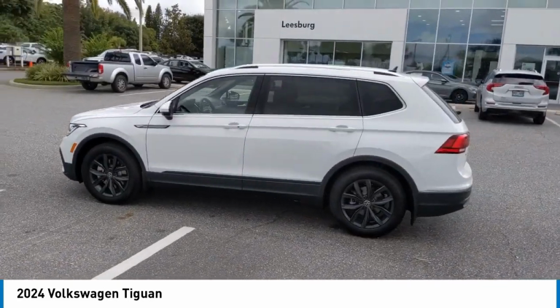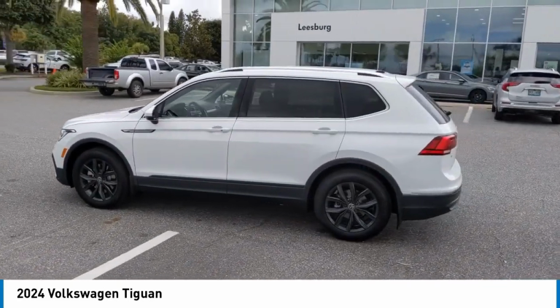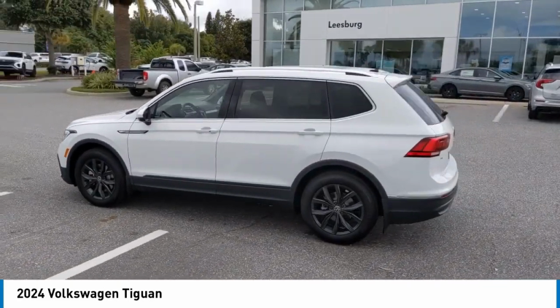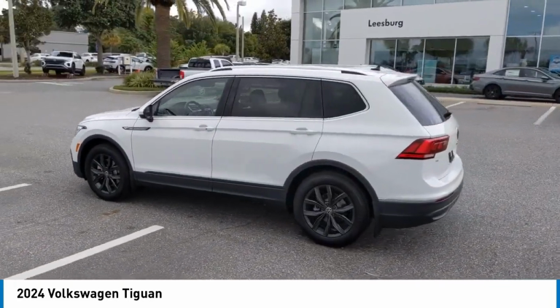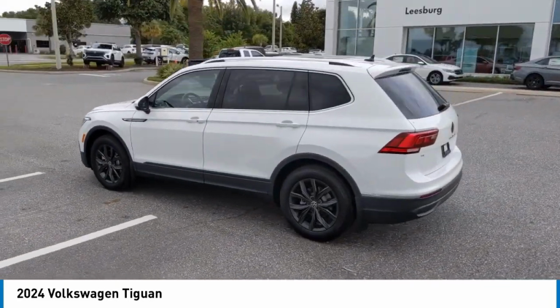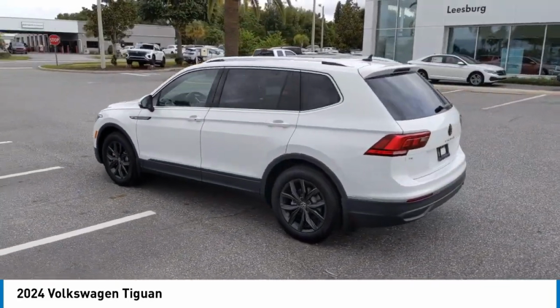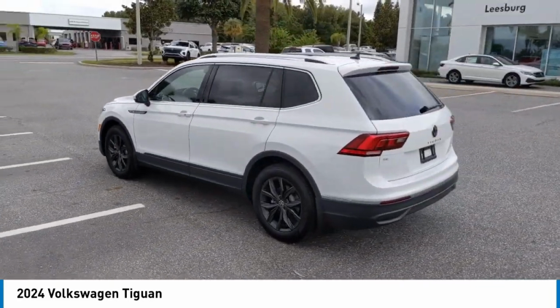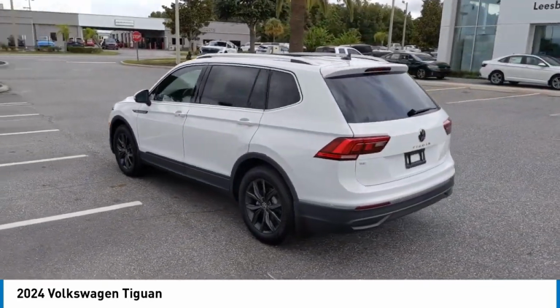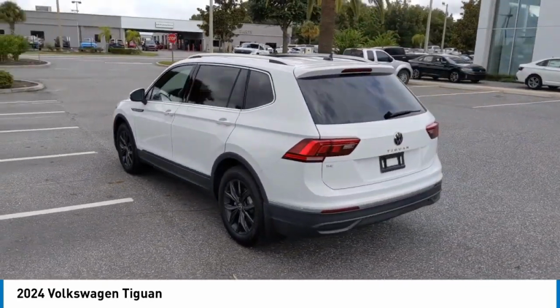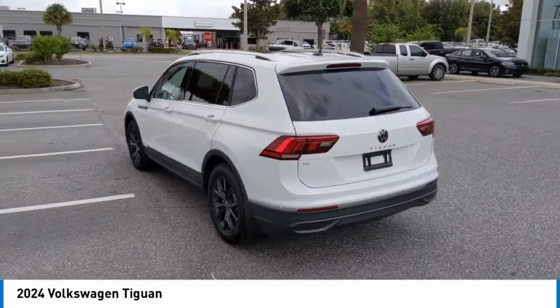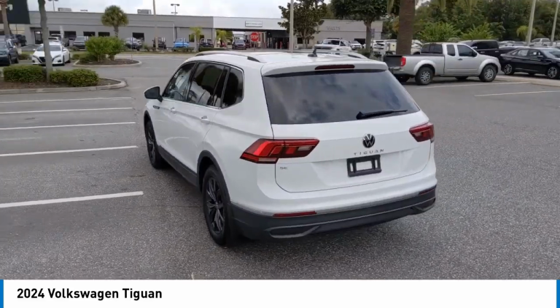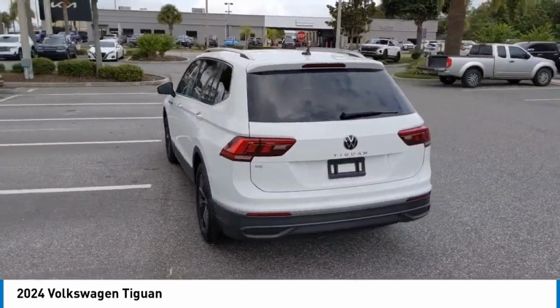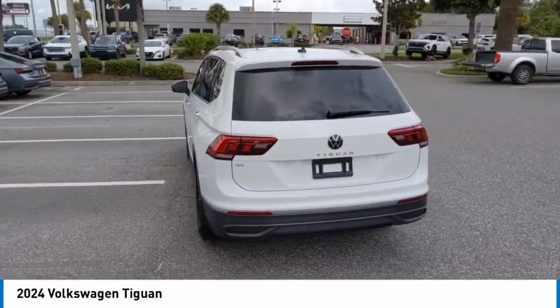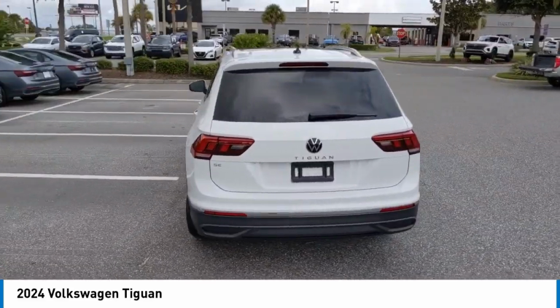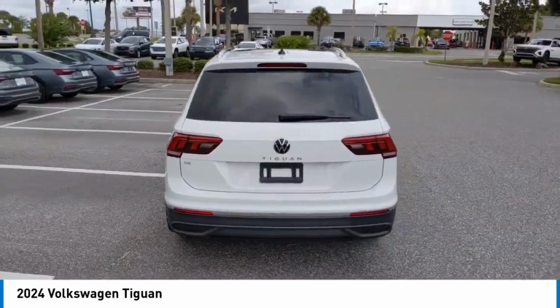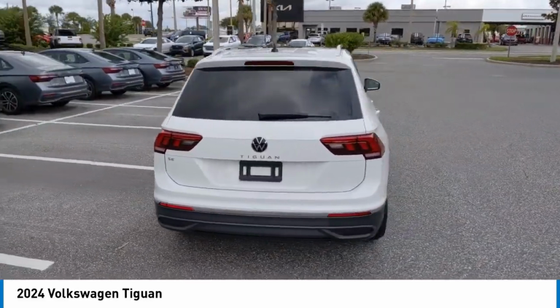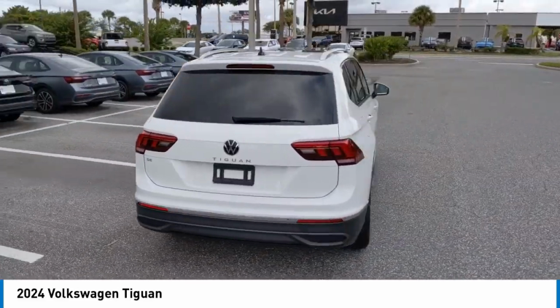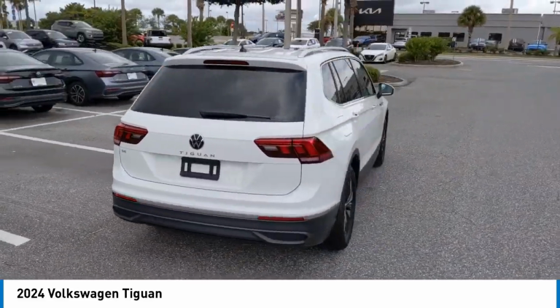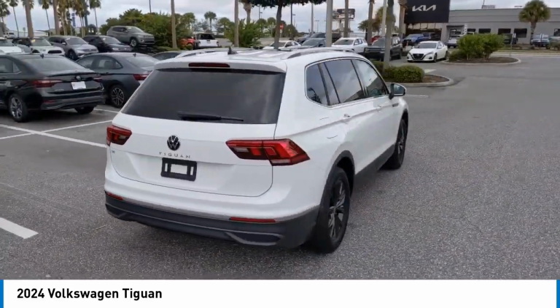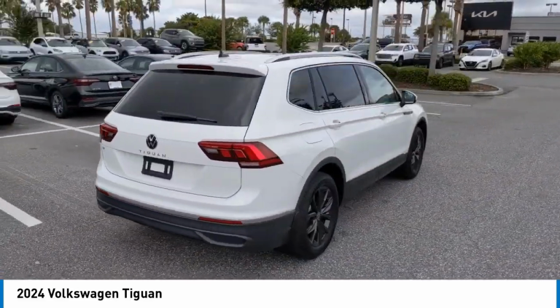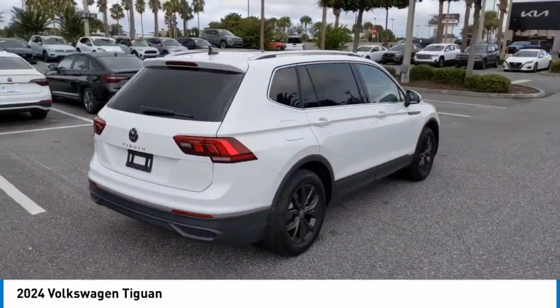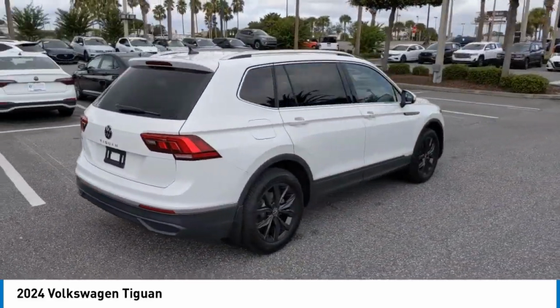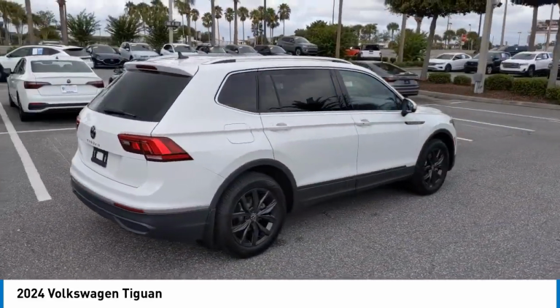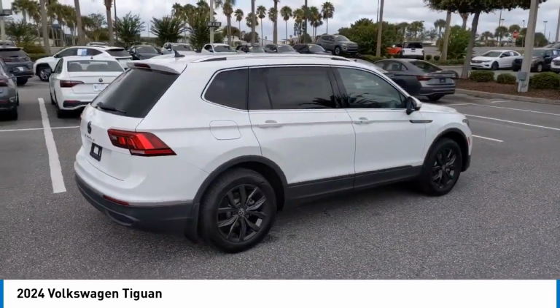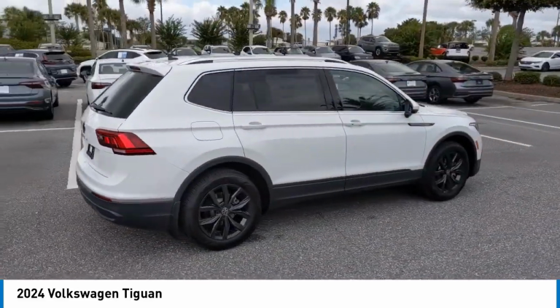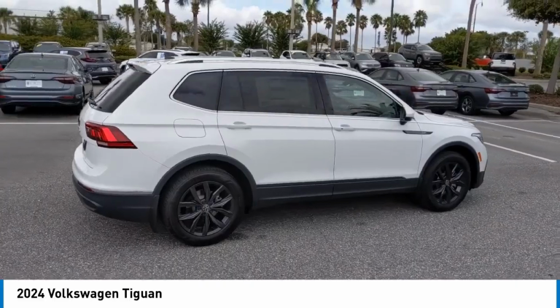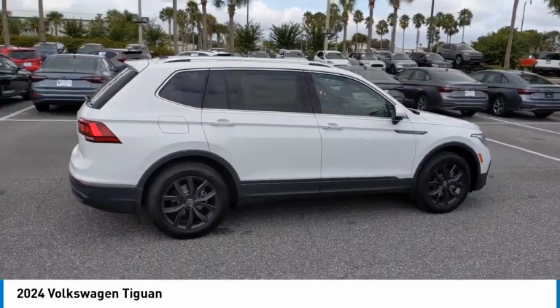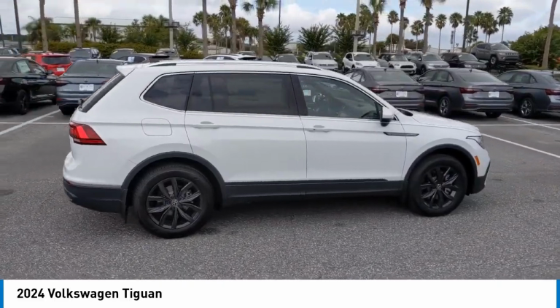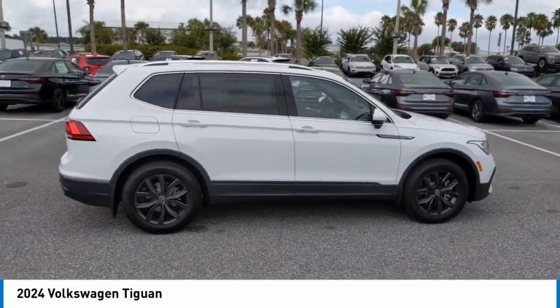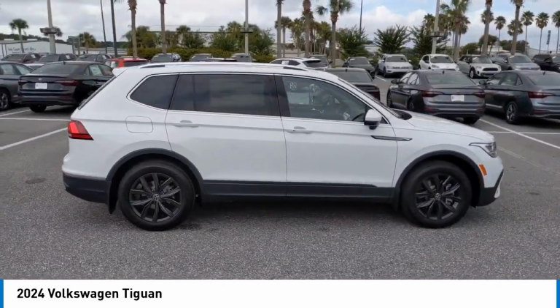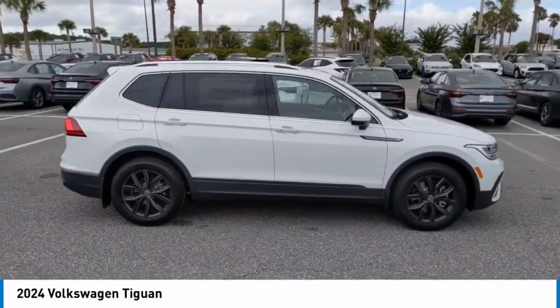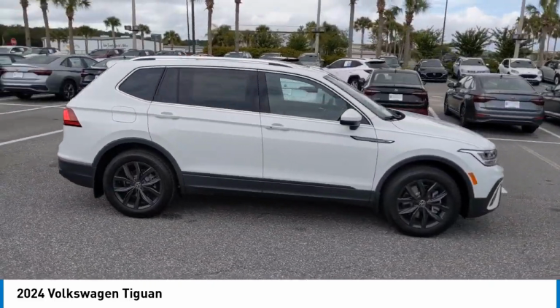Stability control, LED headlights, lane departure warning, anti-lock braking system. This vehicle offers reliability and good looks at a great price.